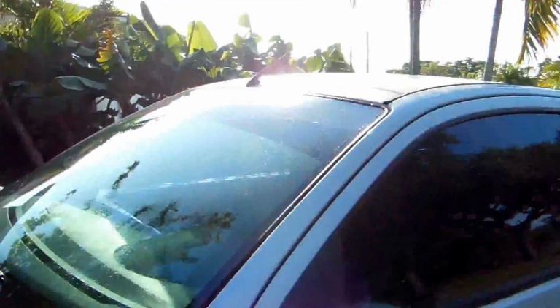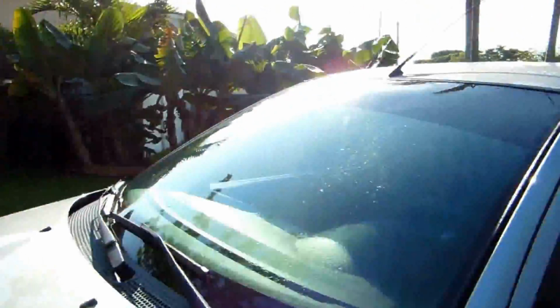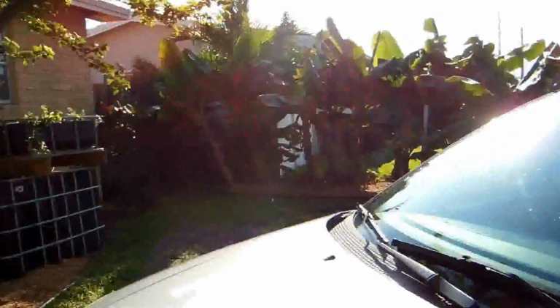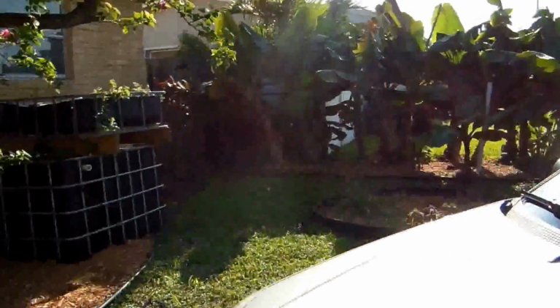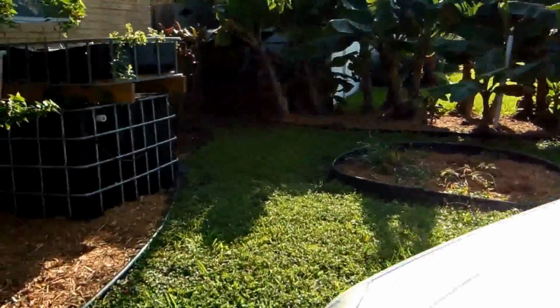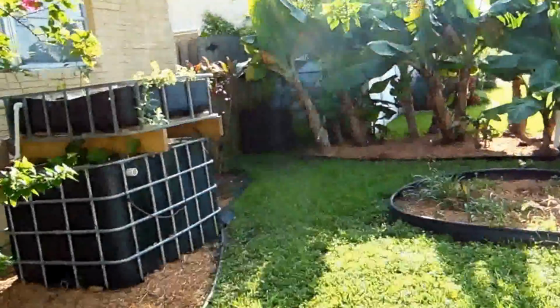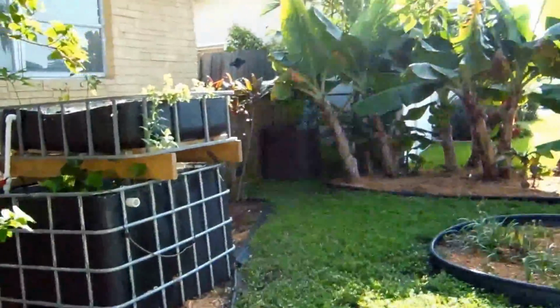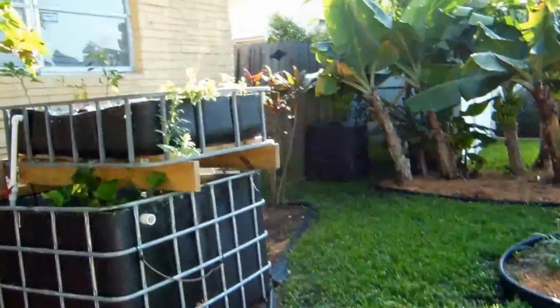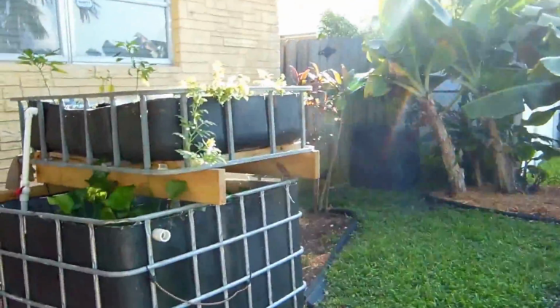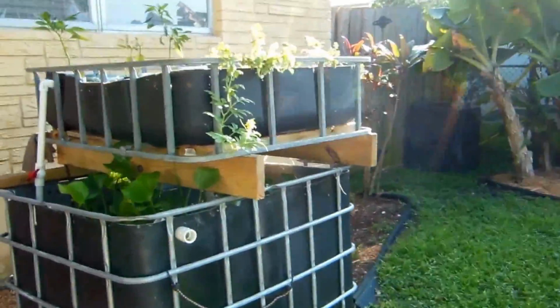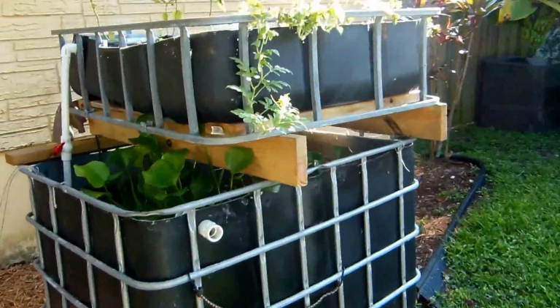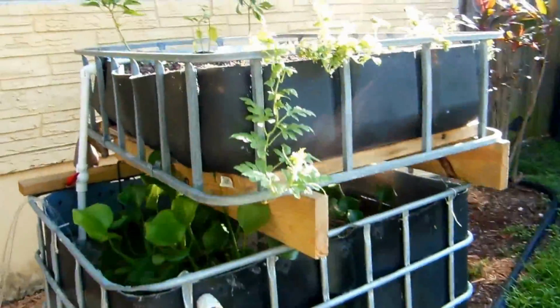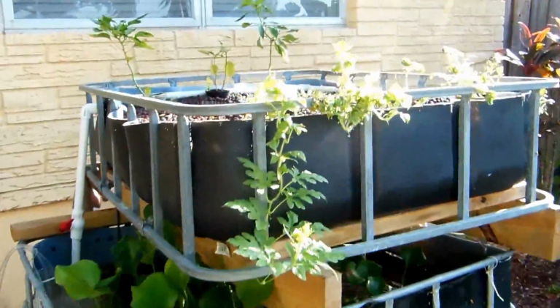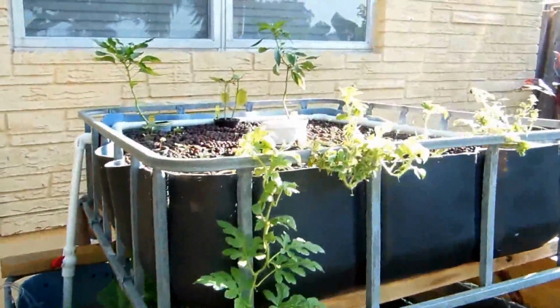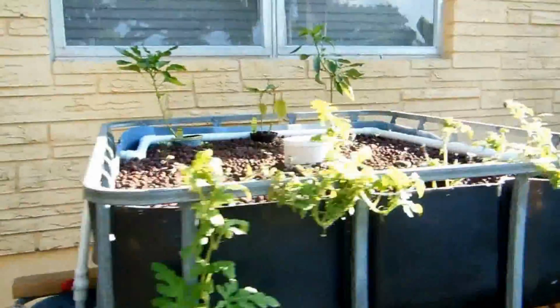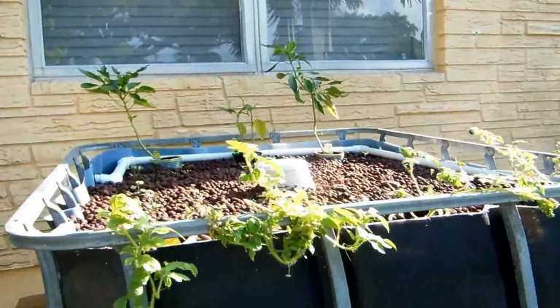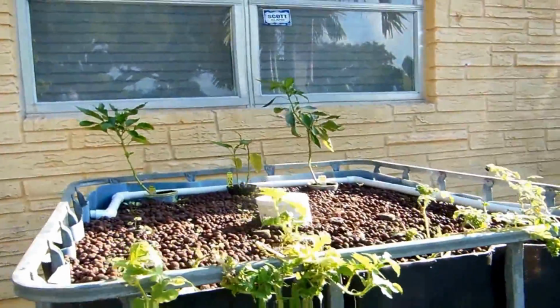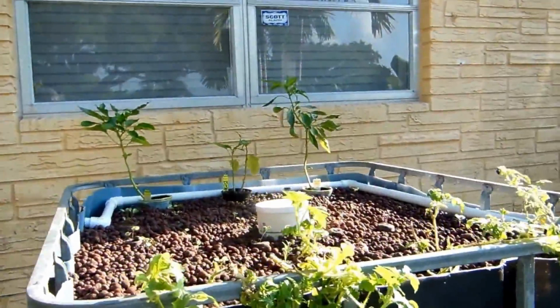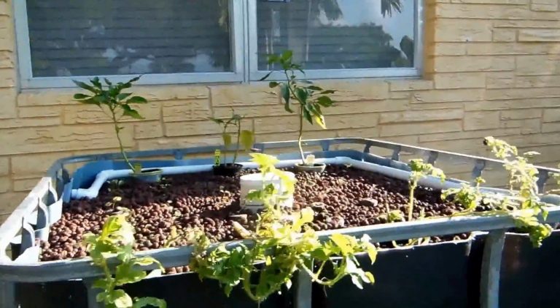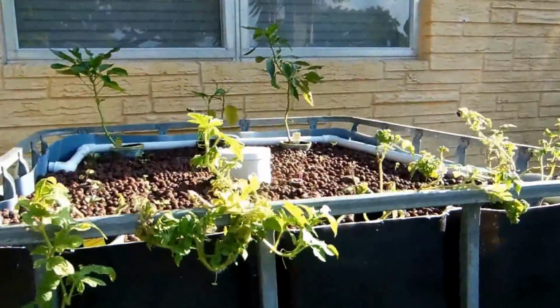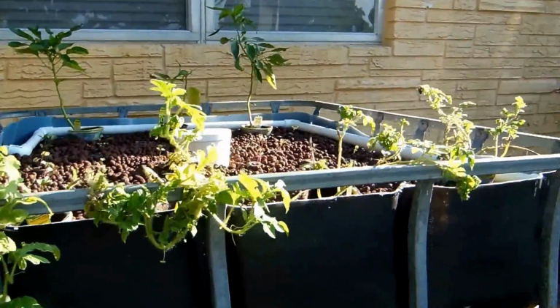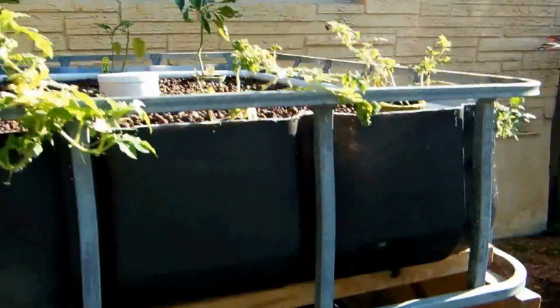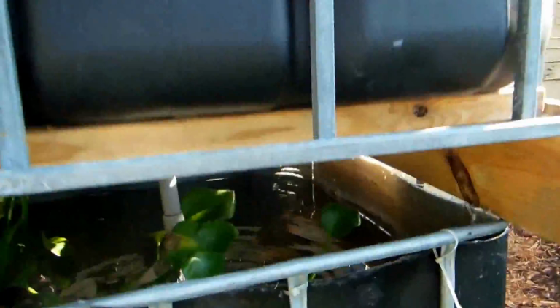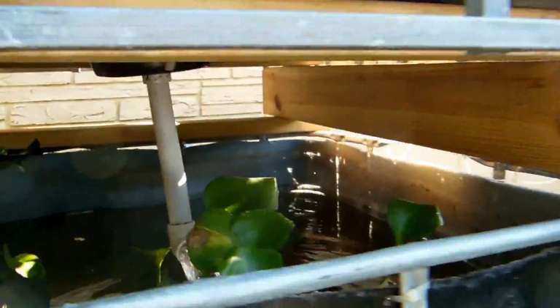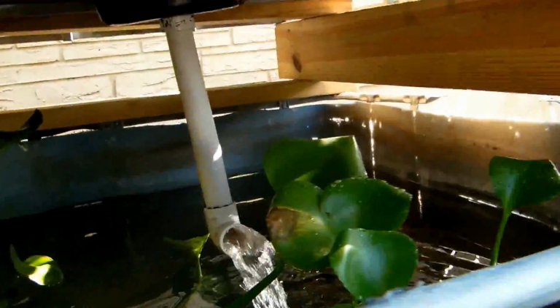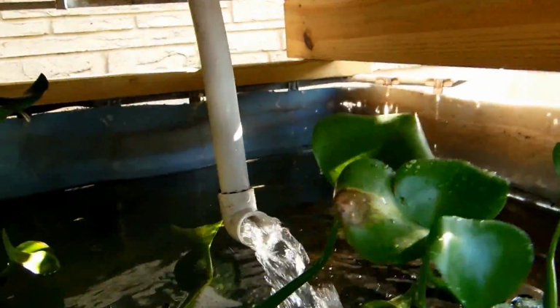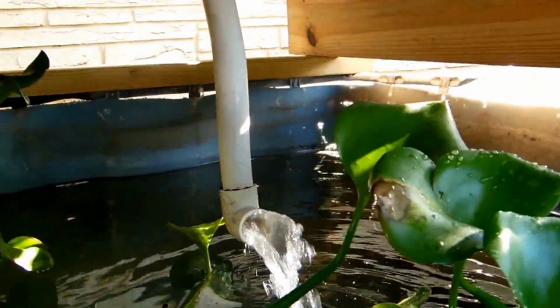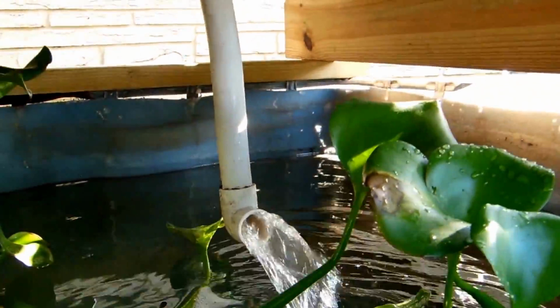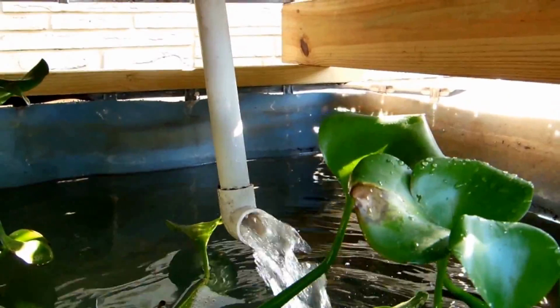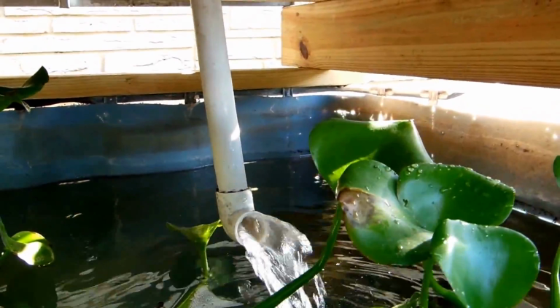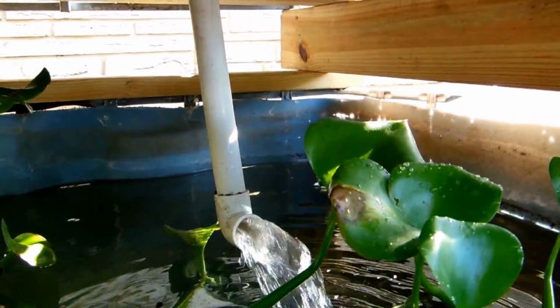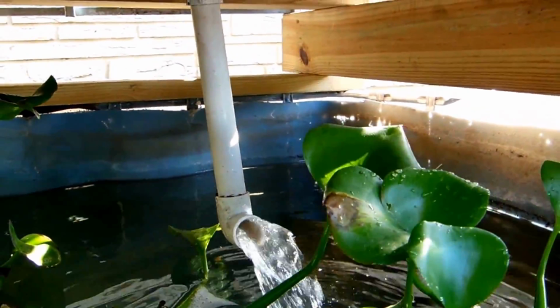We'll take them and put them in our recycle thing. See our water draining out down below? Create recycling.